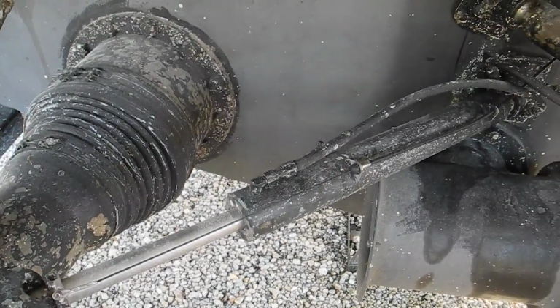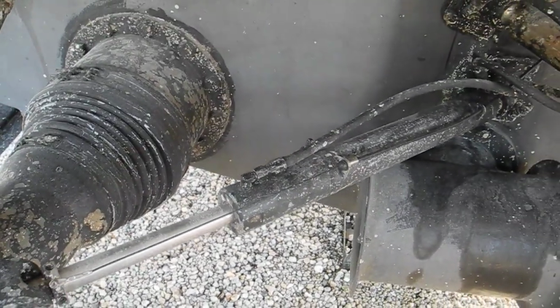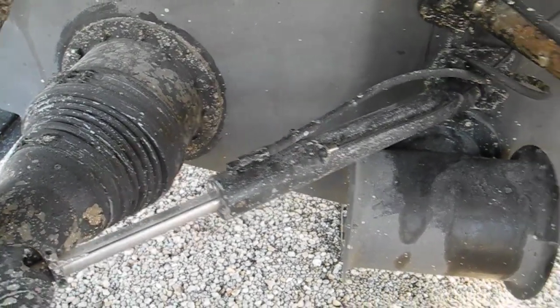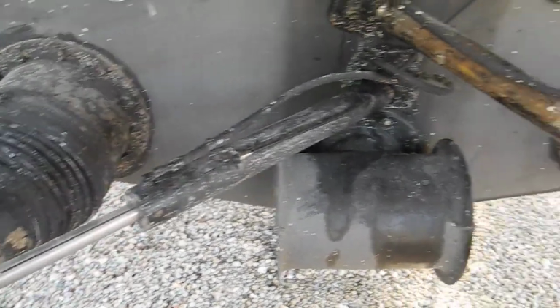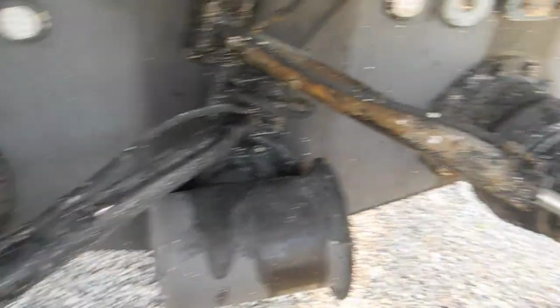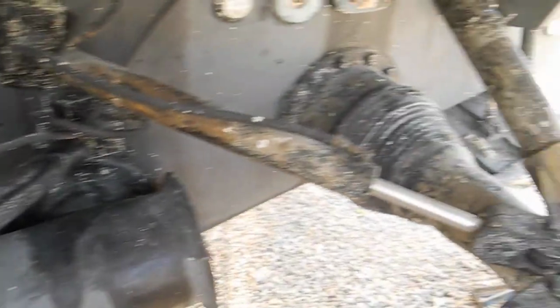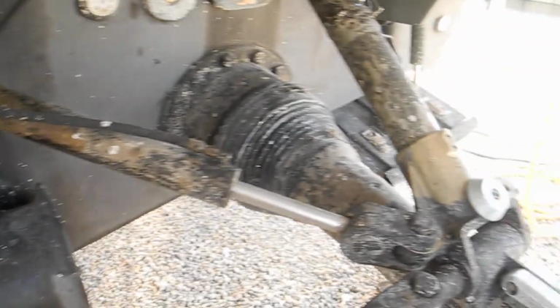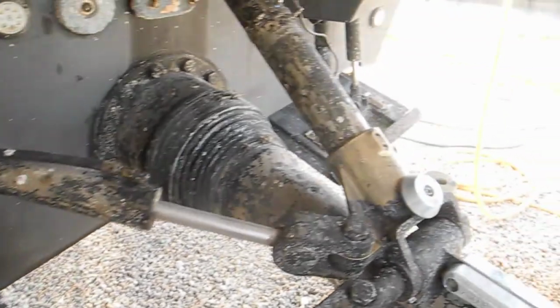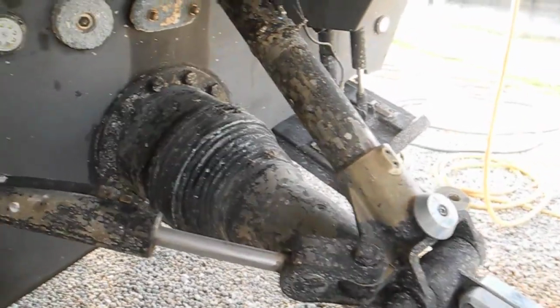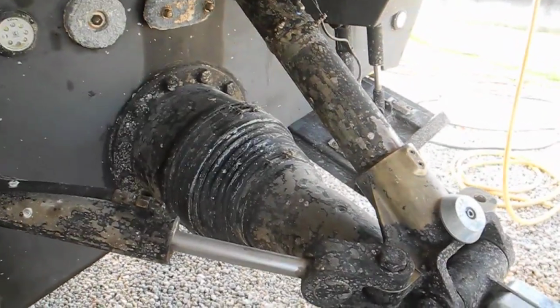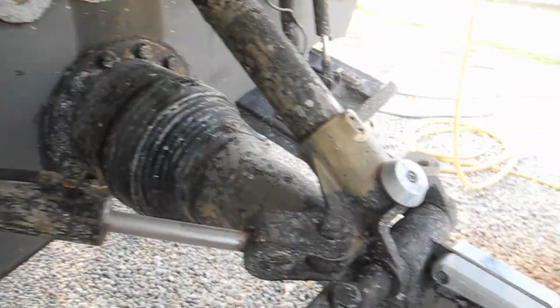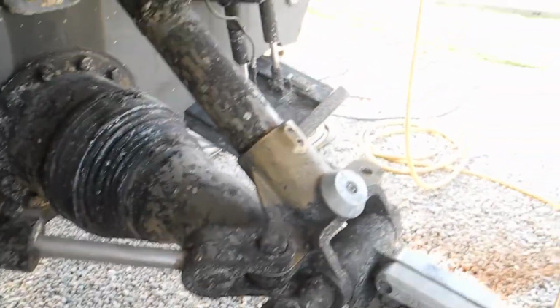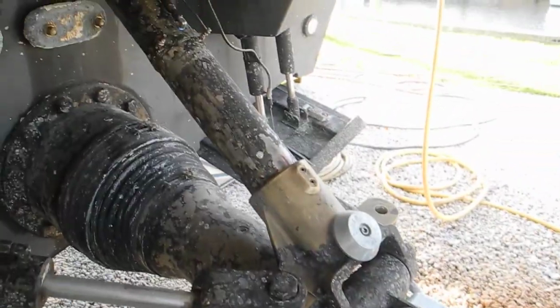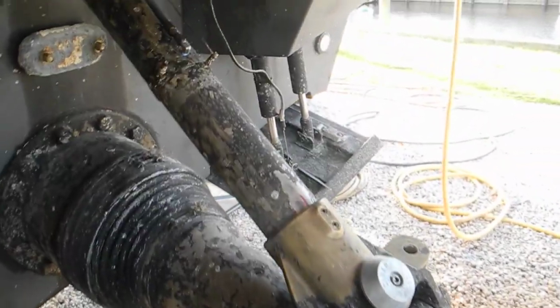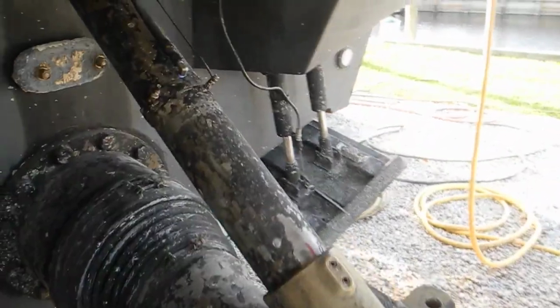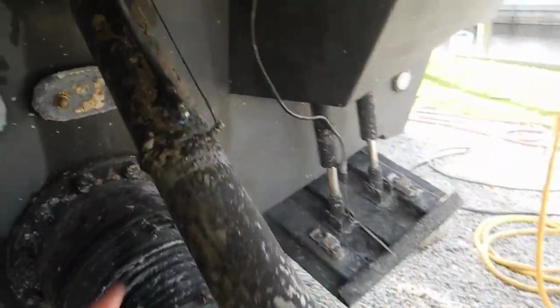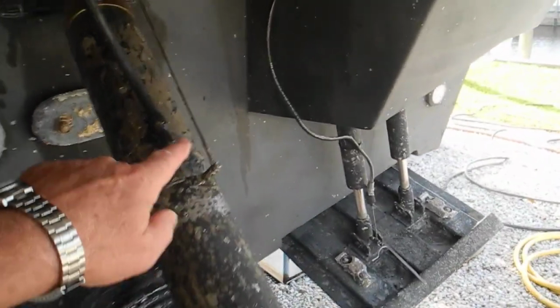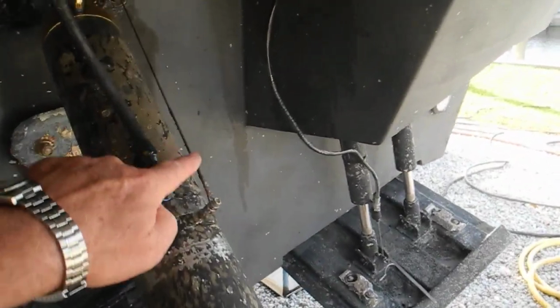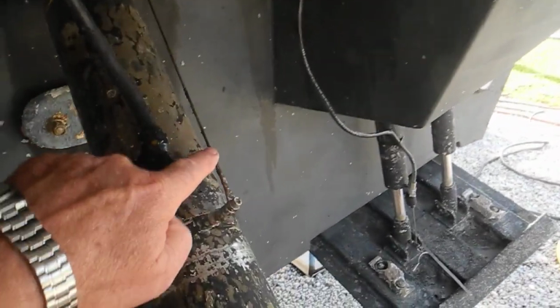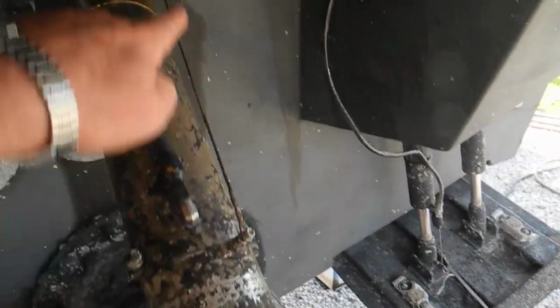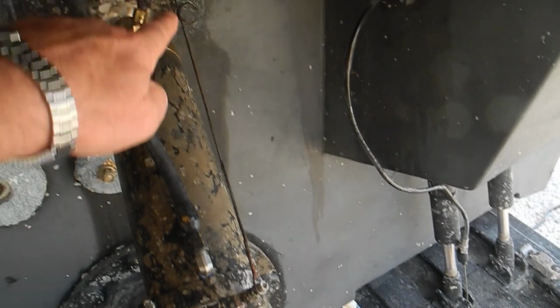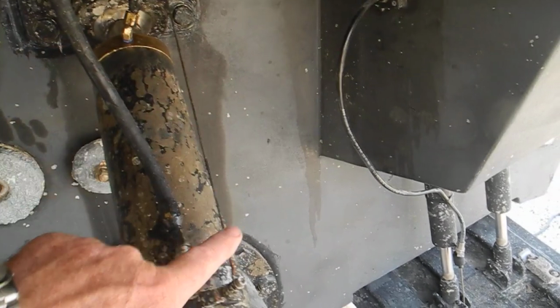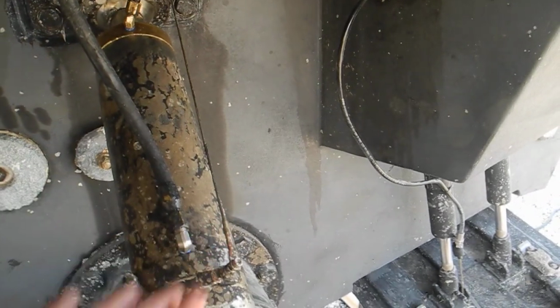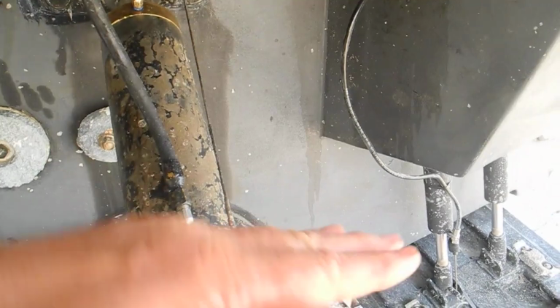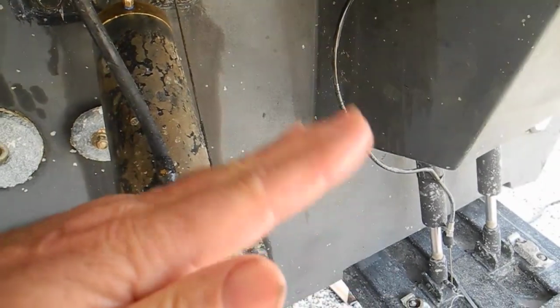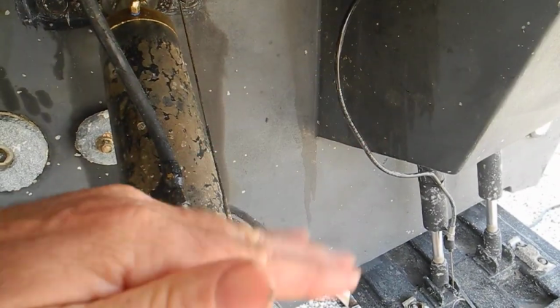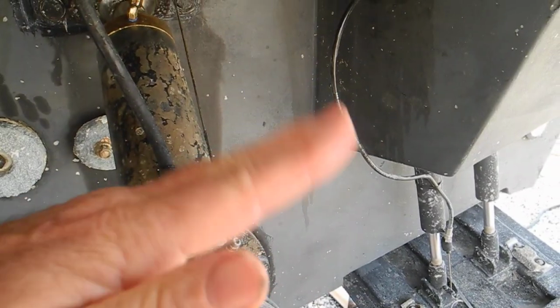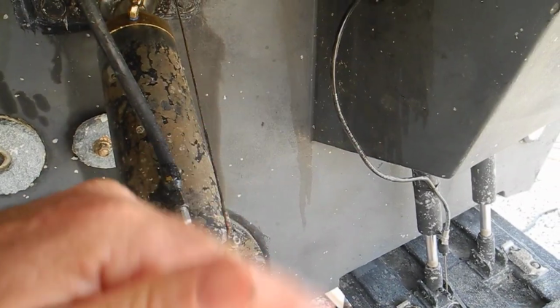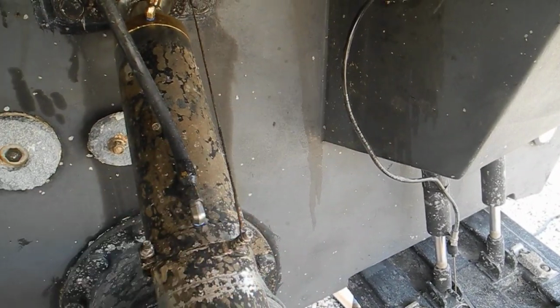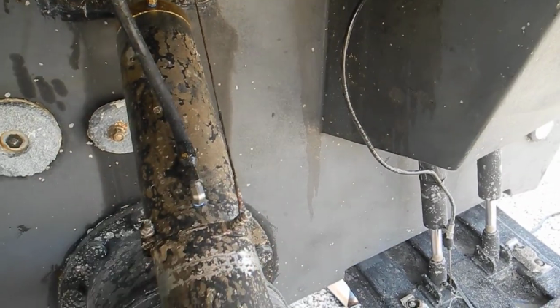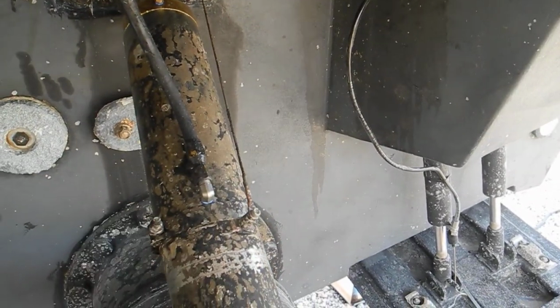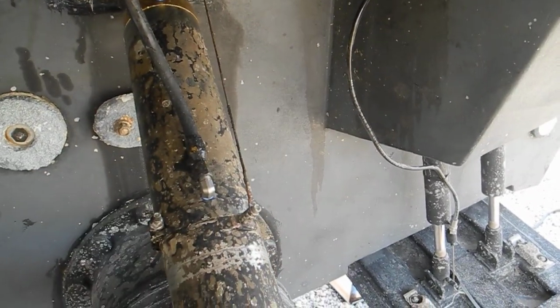It gives a rudder angle indicator to the dashboard, although there's no rudder. And then the same thing on the starboard side. This goes up and down, so this gives an up and down indicator to the dashboard.